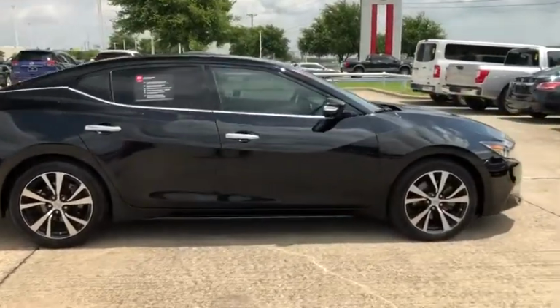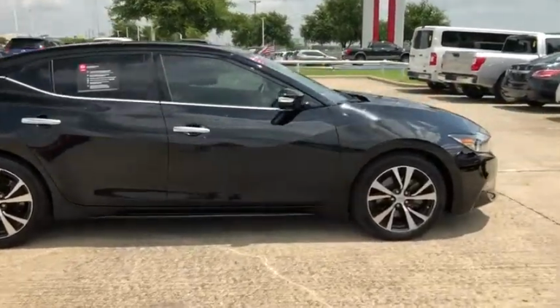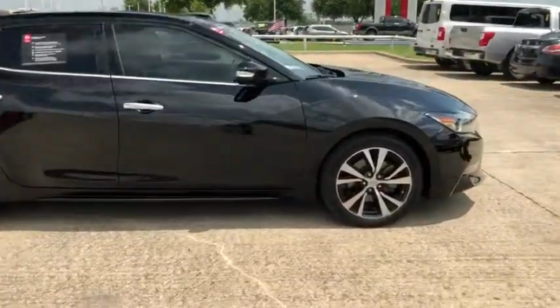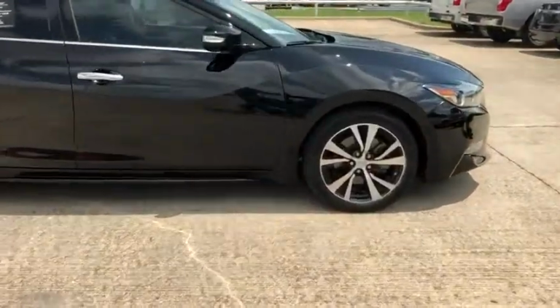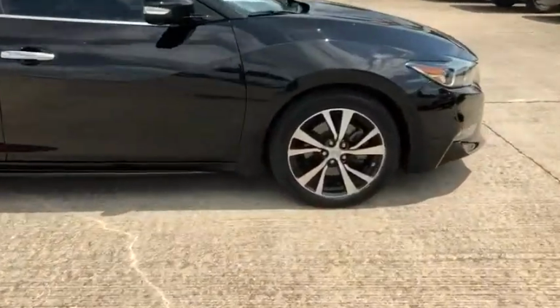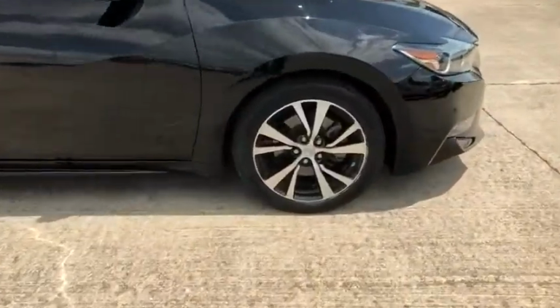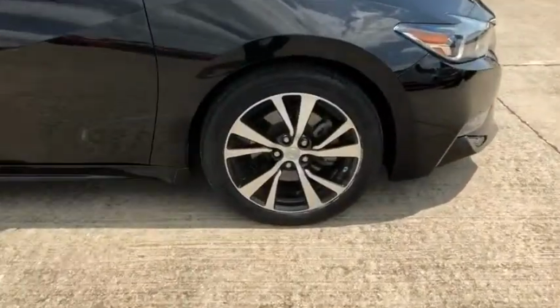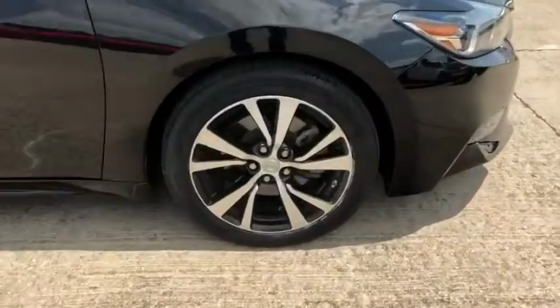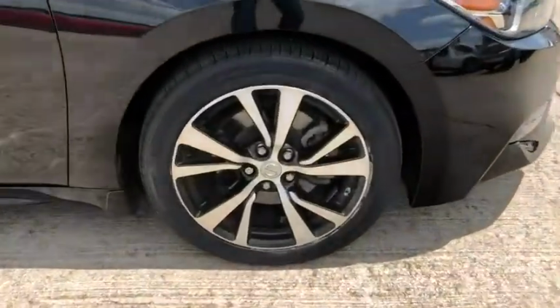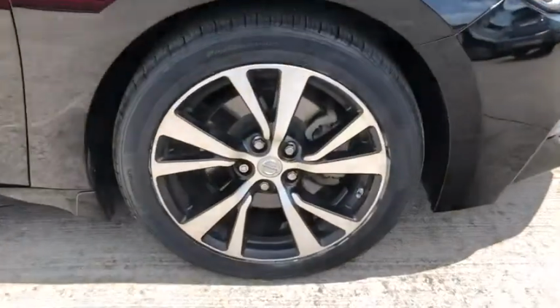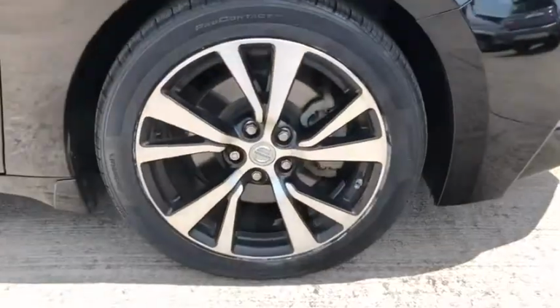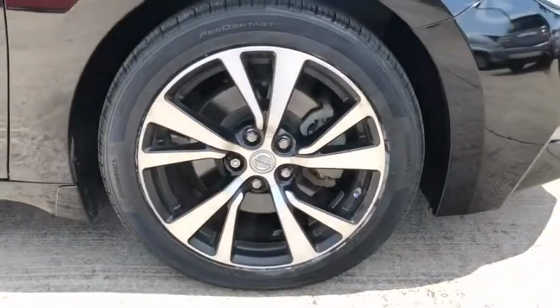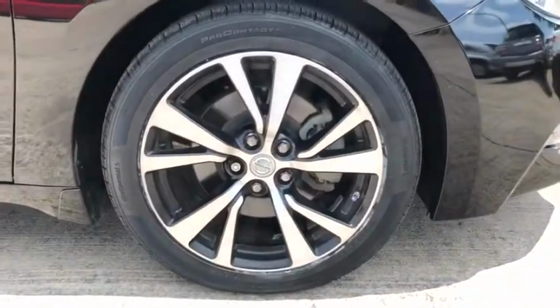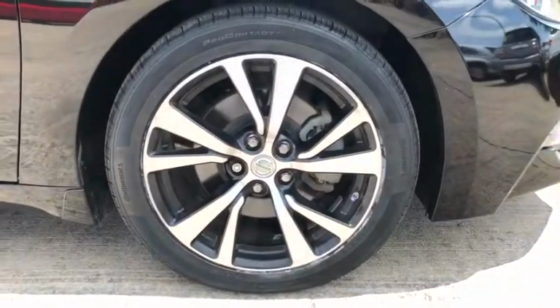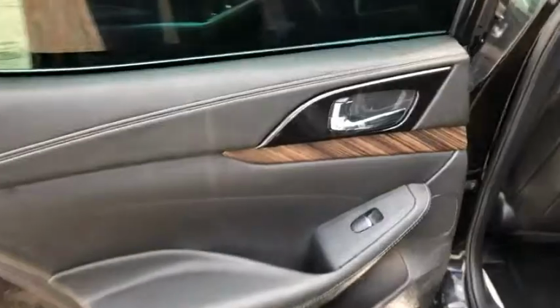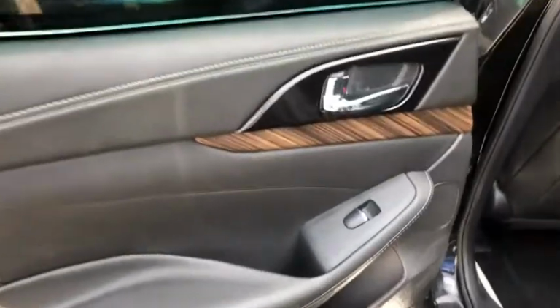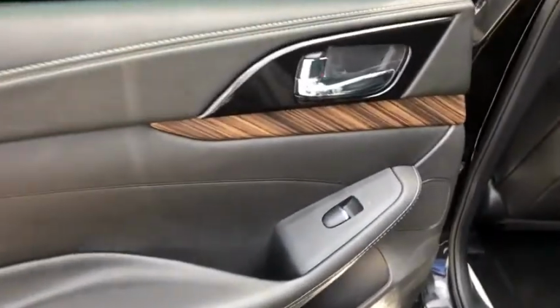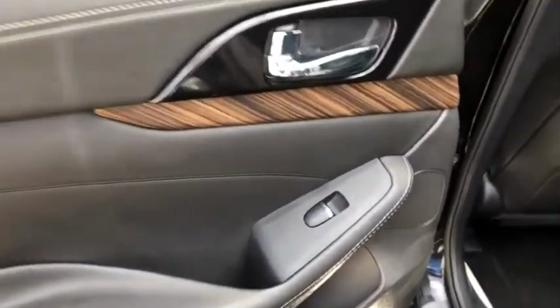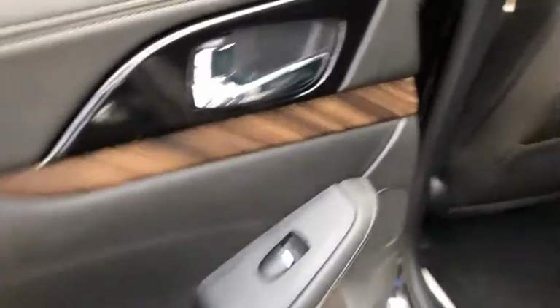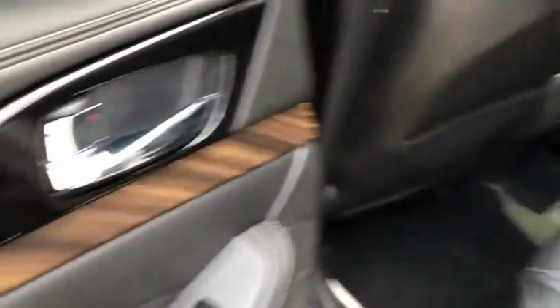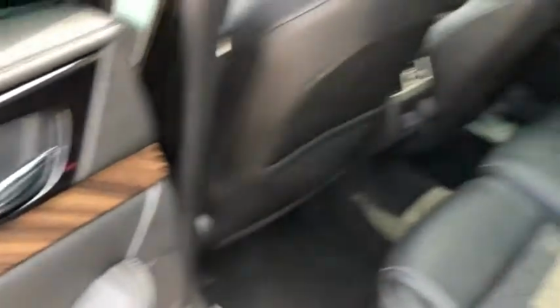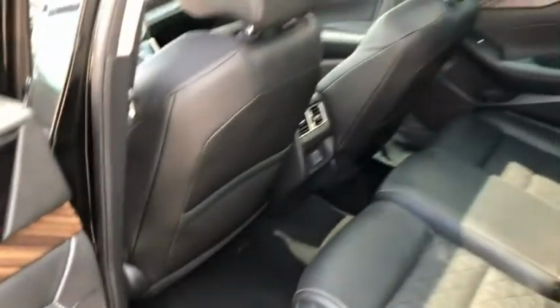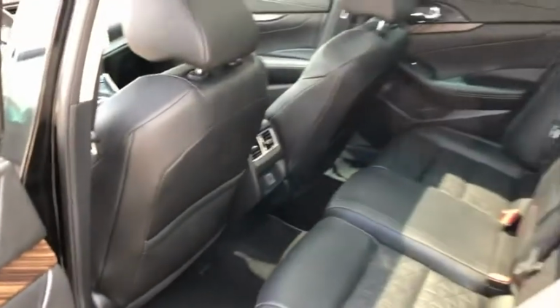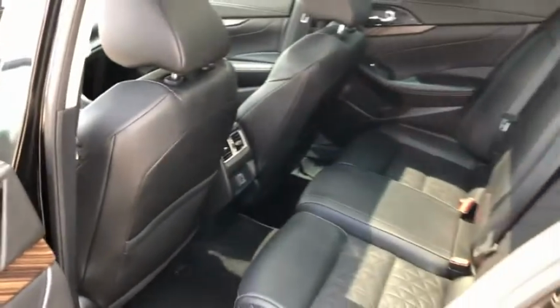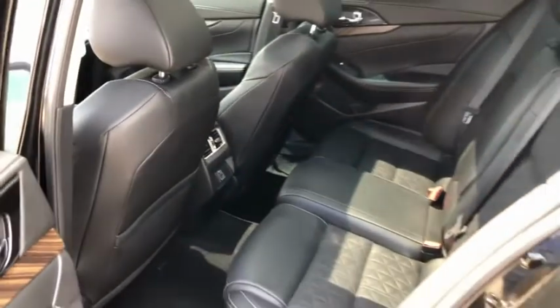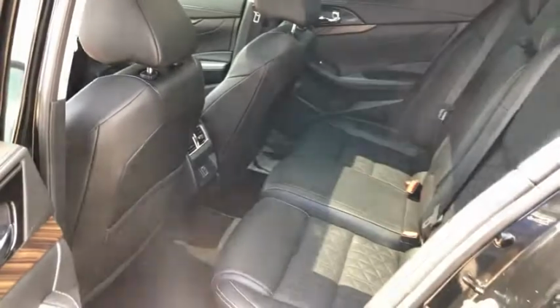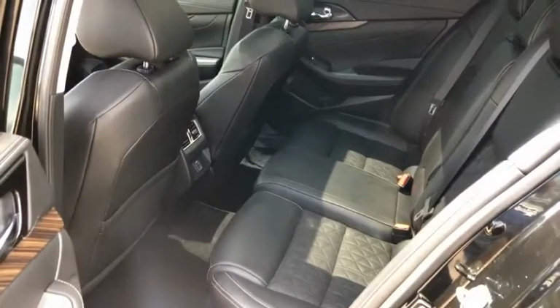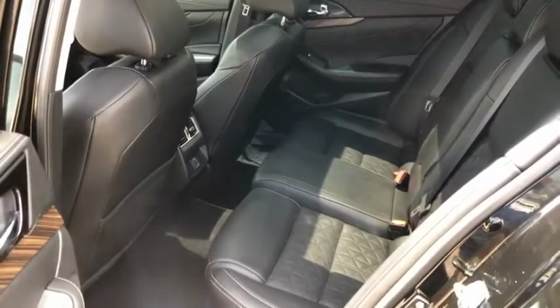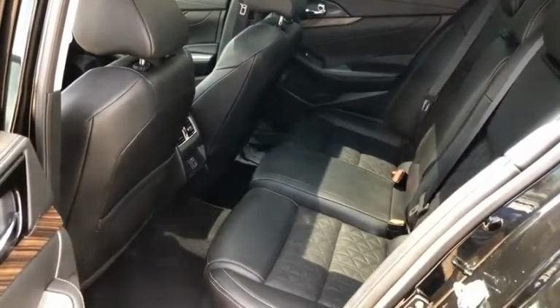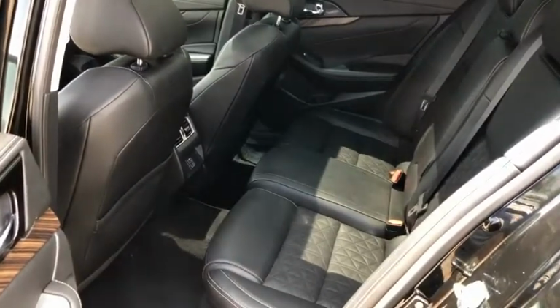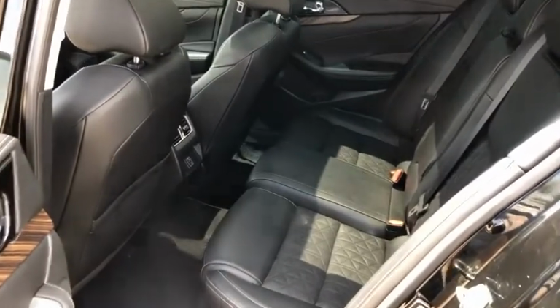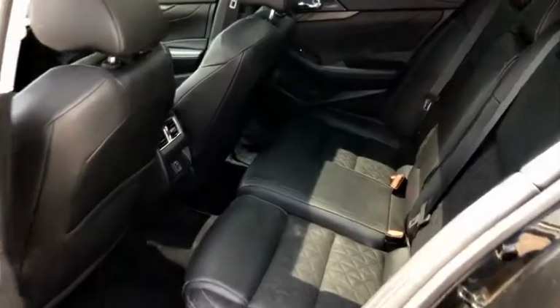This vehicle has less than 35,000 miles. Here are some of this vehicle's great options: Bose sound system, backup camera, power passenger seat, traction control, navigation system.